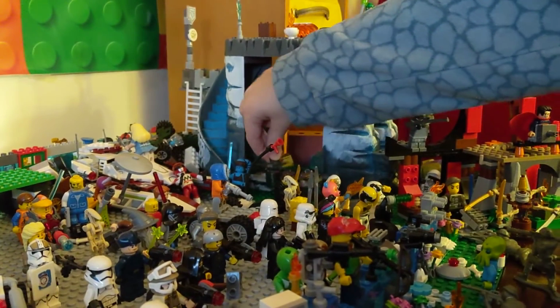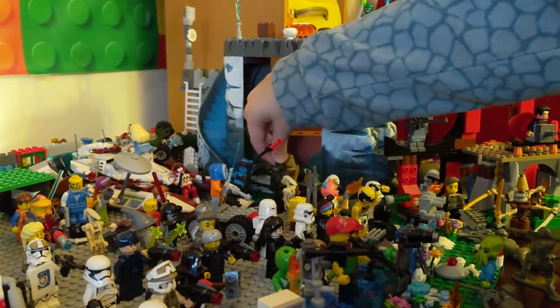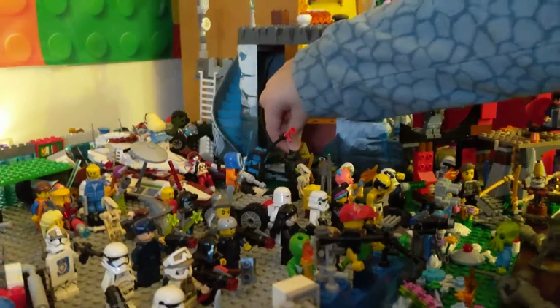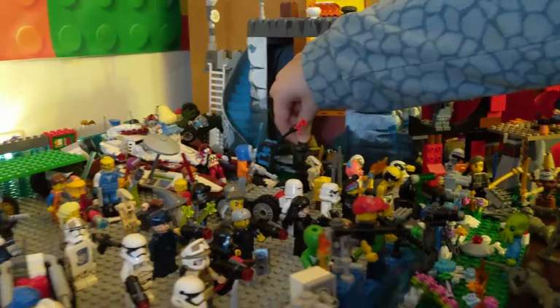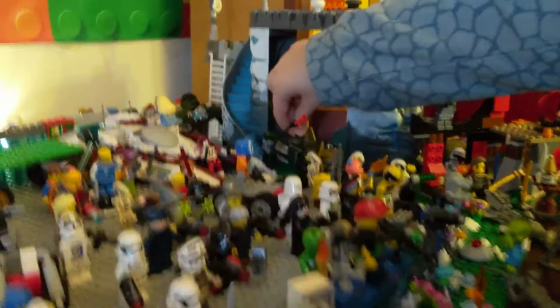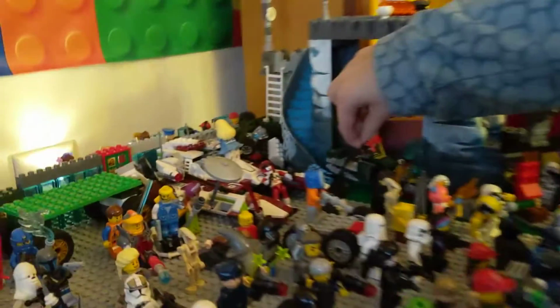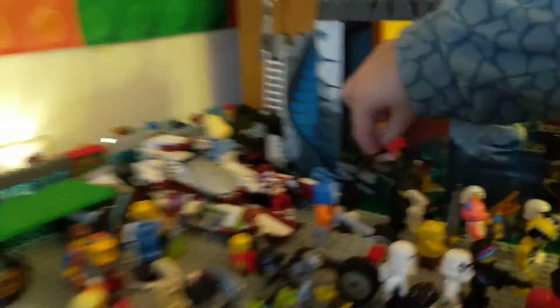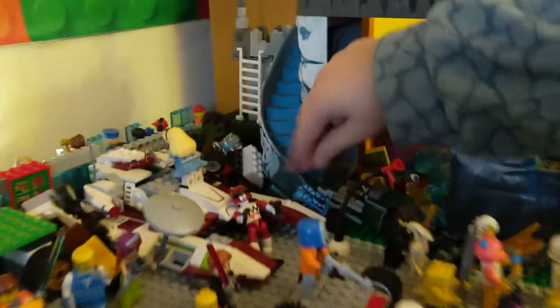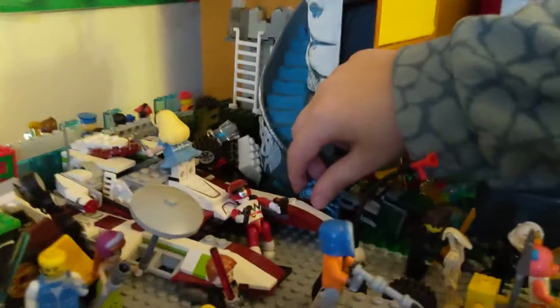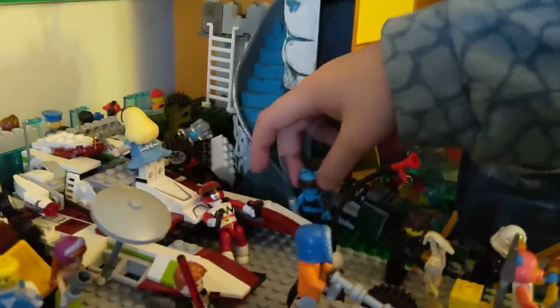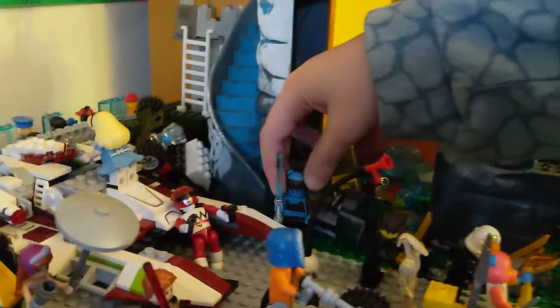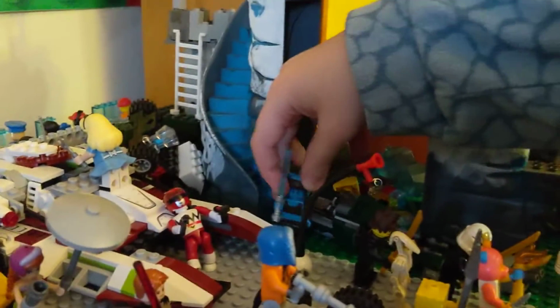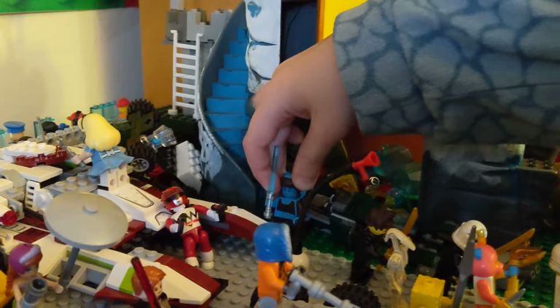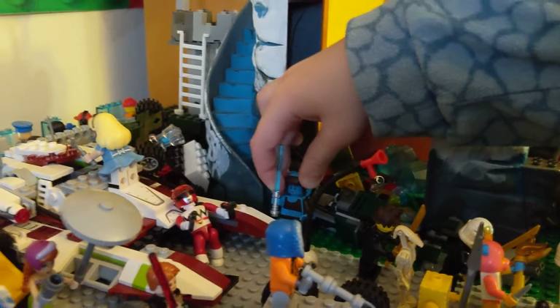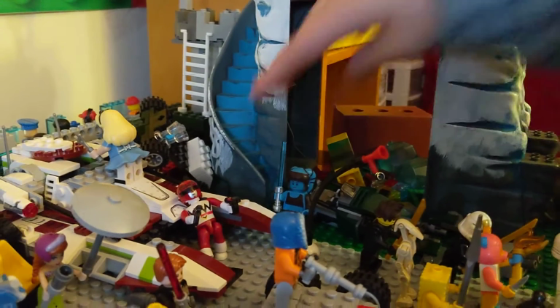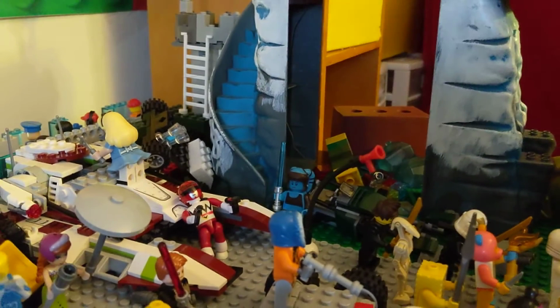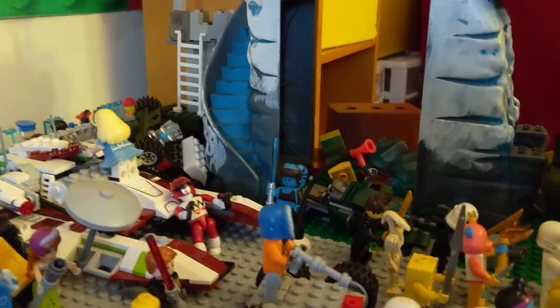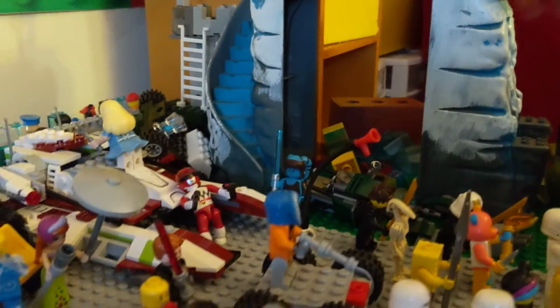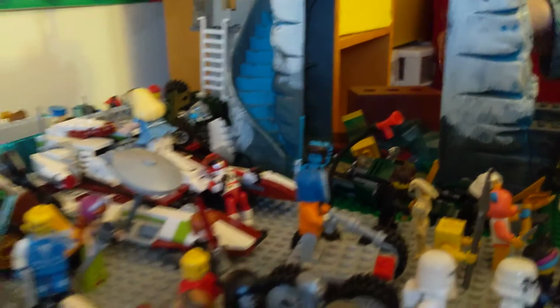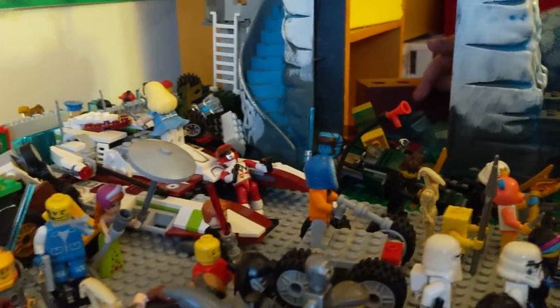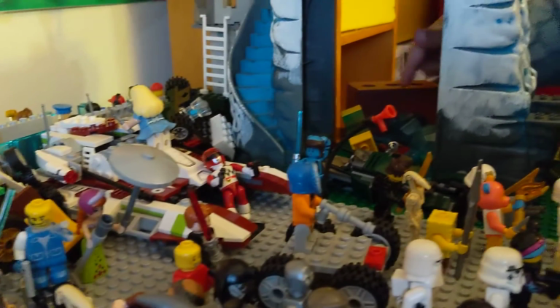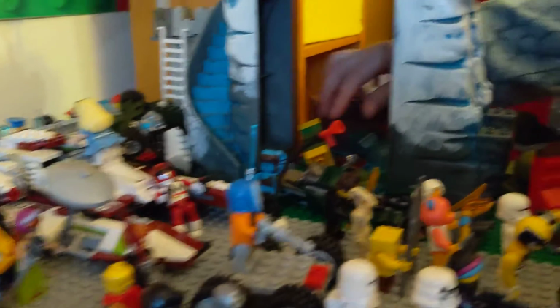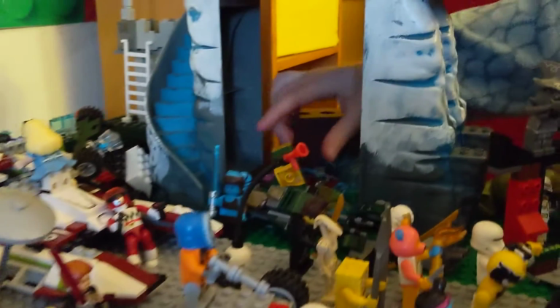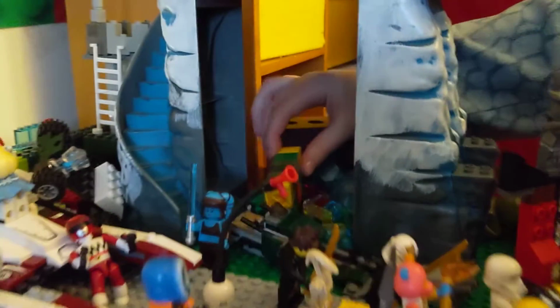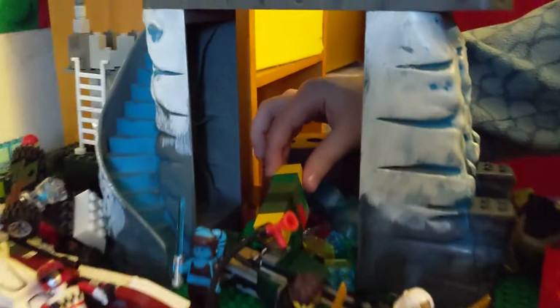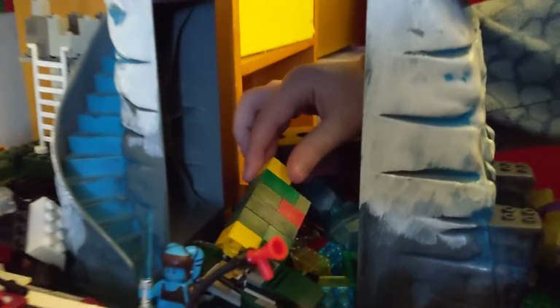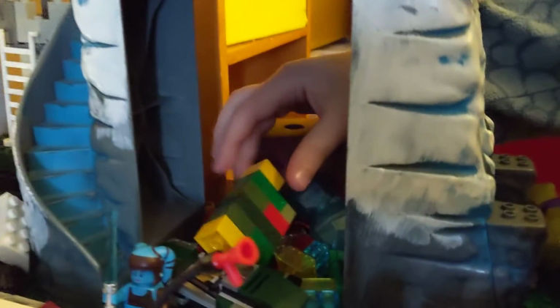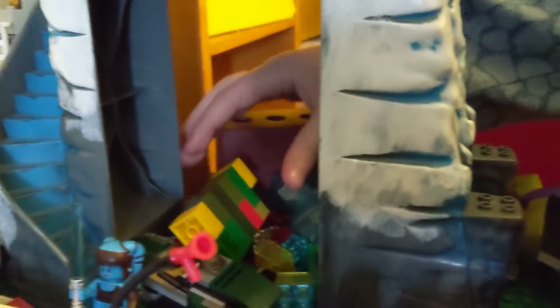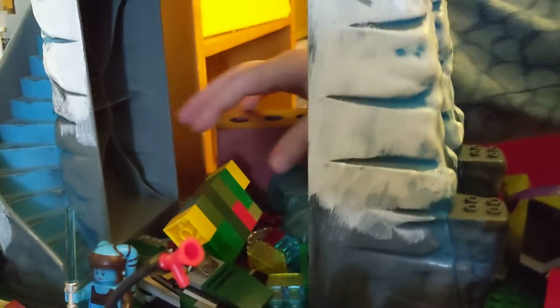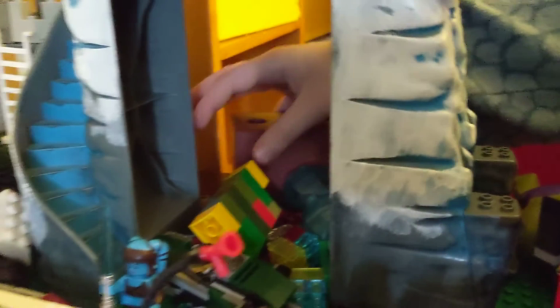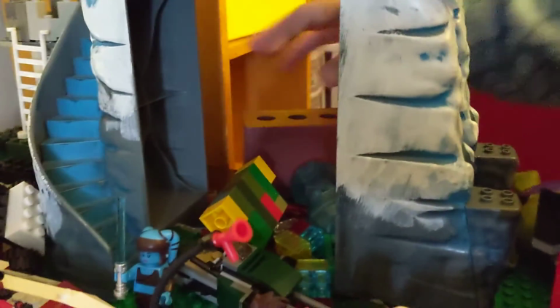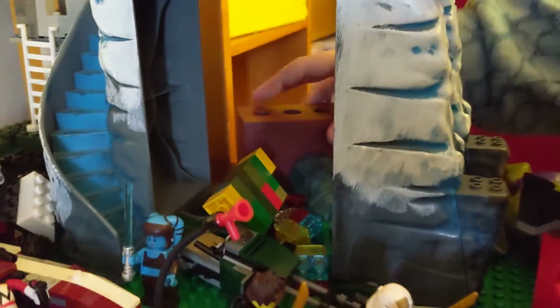So here, this is a little speed bike. And we have another Jedi over here. More Power Rangers. Hidden back here is a whole bunch of gold and treasure.